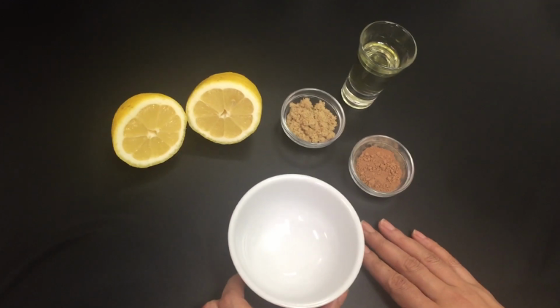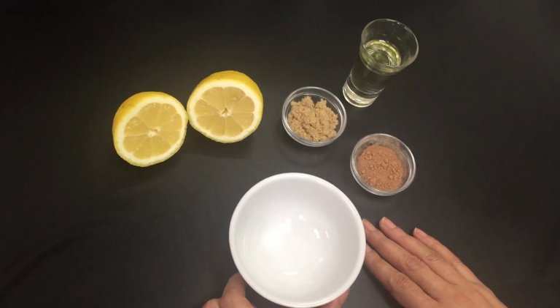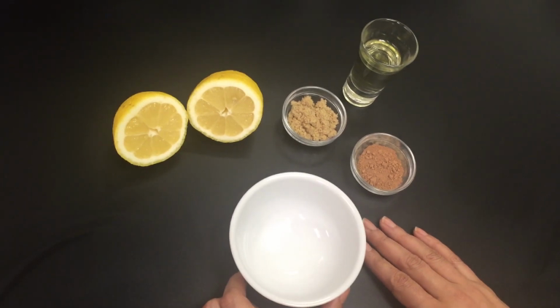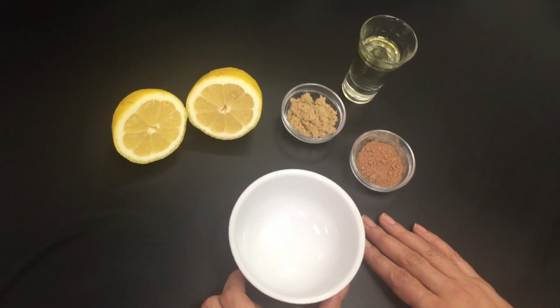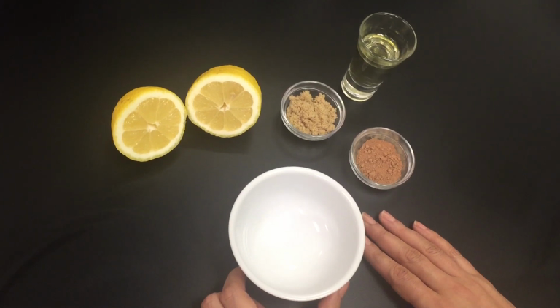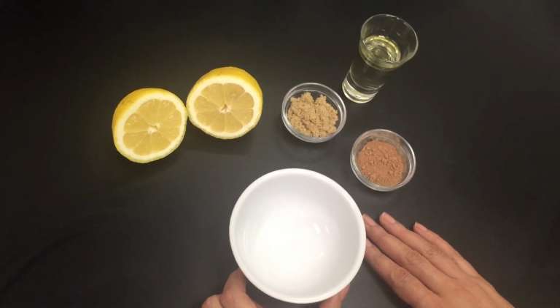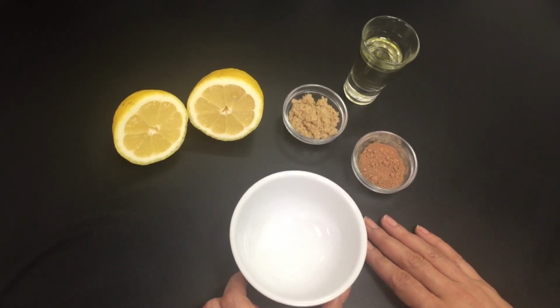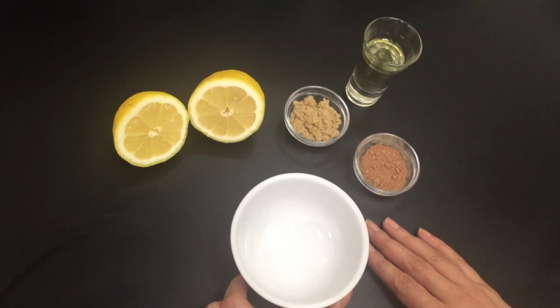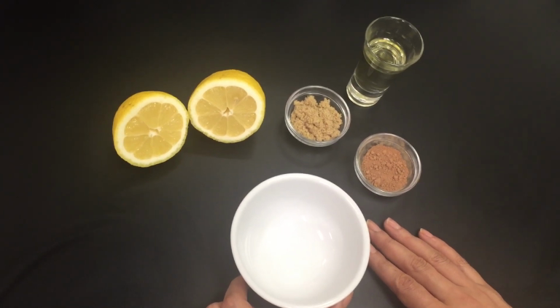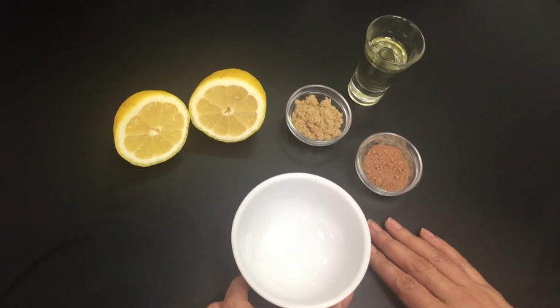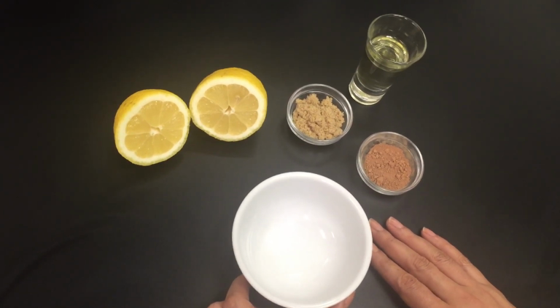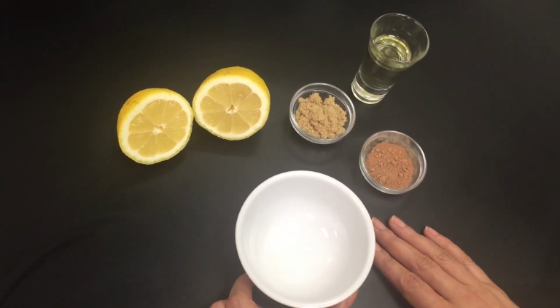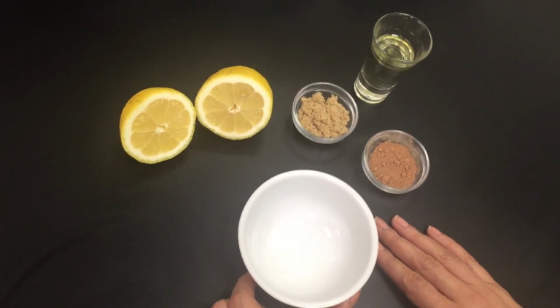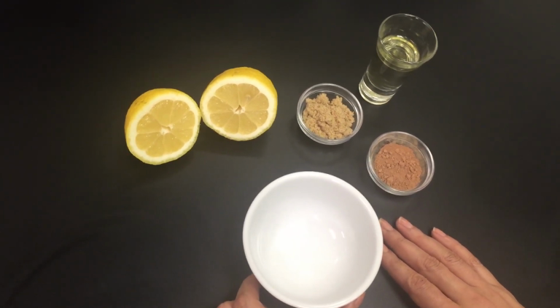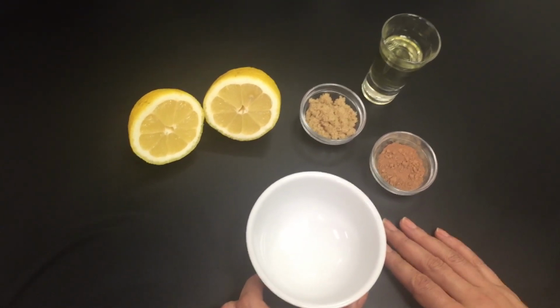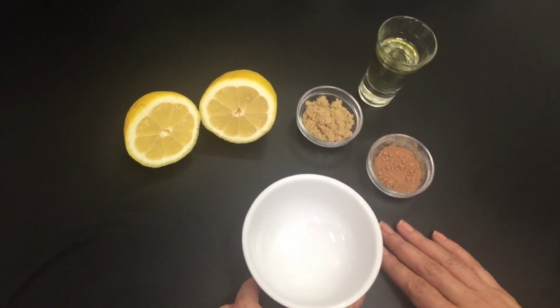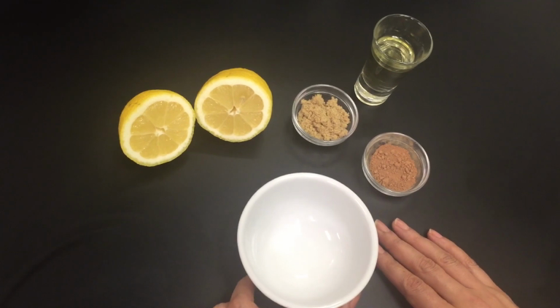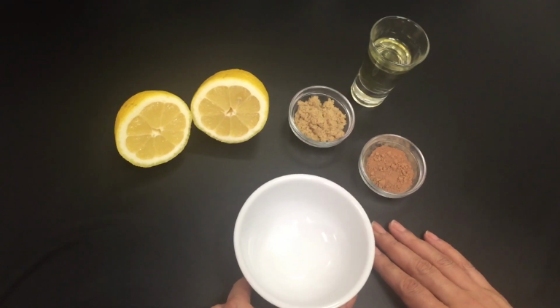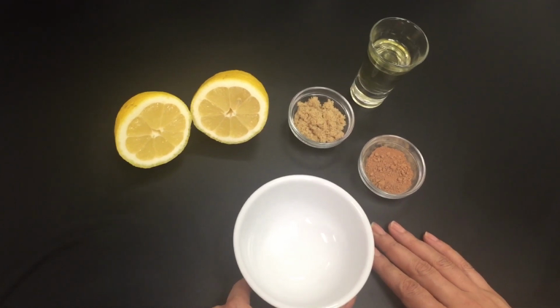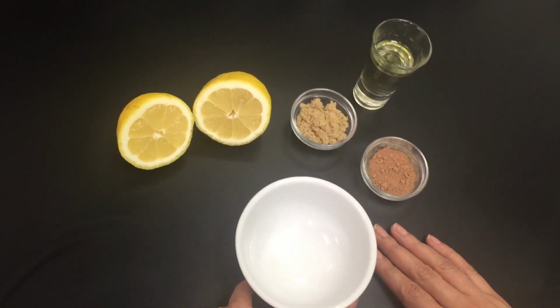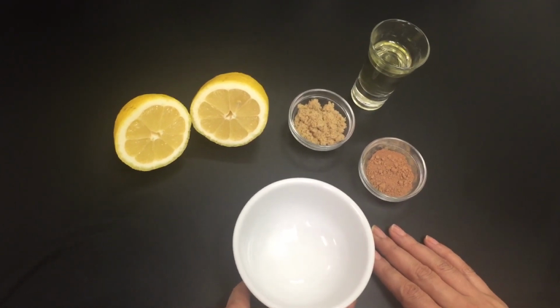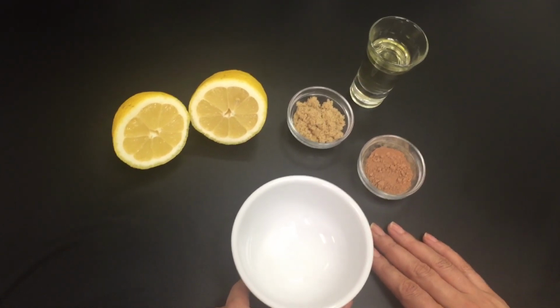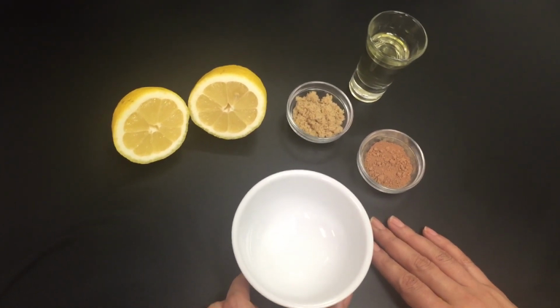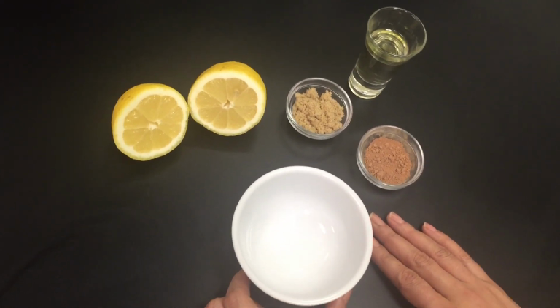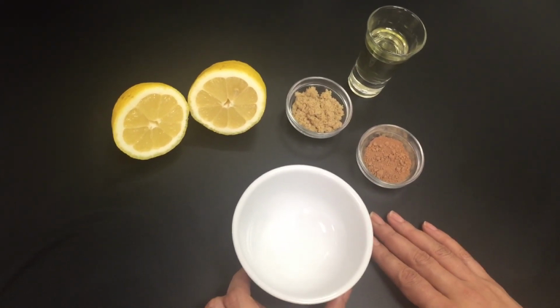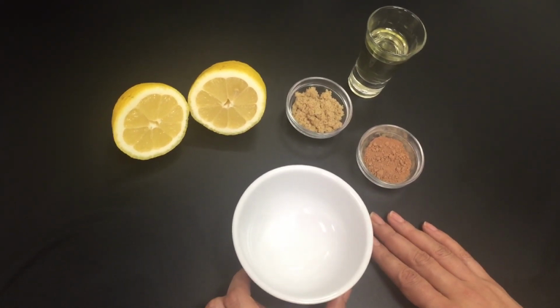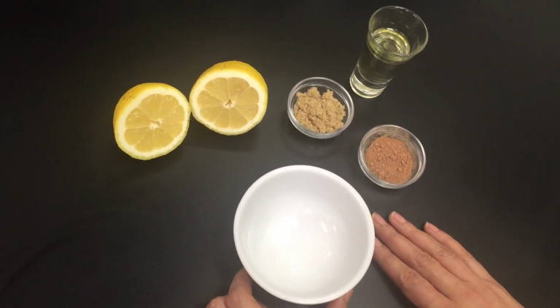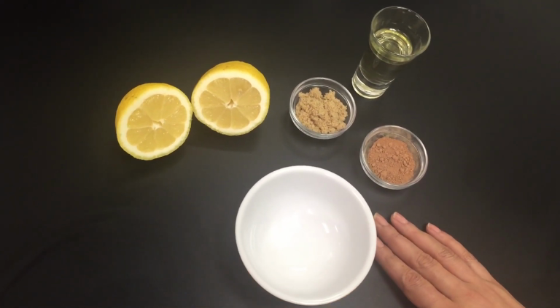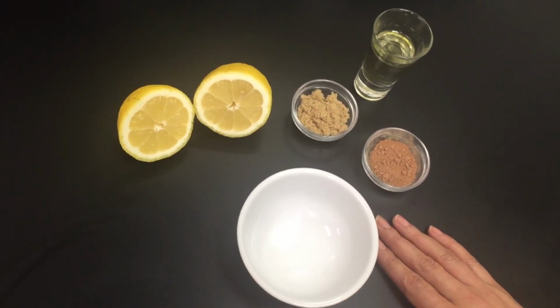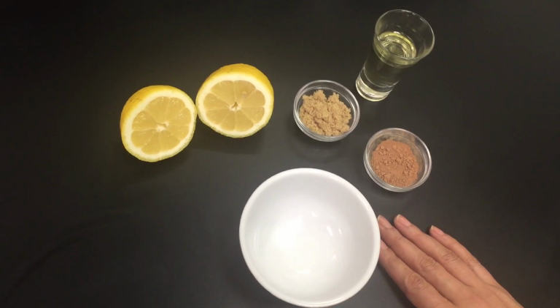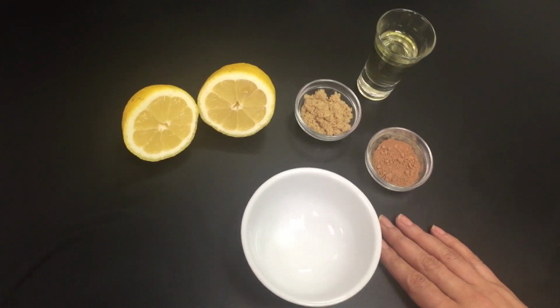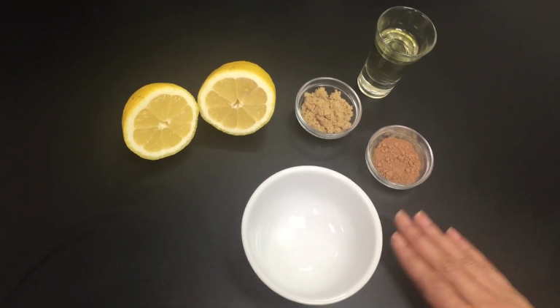Hello, this is Sheetal and today I'm going to teach you a super easy homemade body scrub remedy. It takes barely any ingredients at all and it's highly effective. Use it today and let me know what you think.